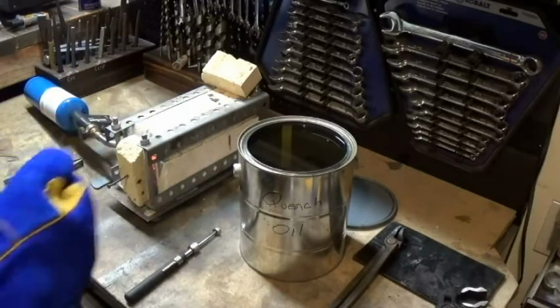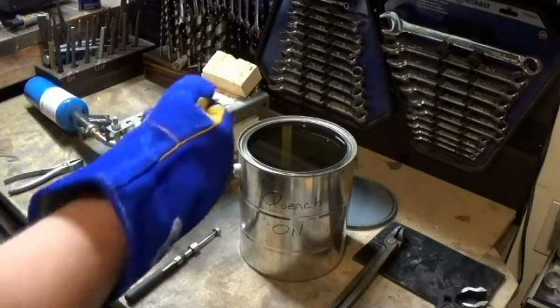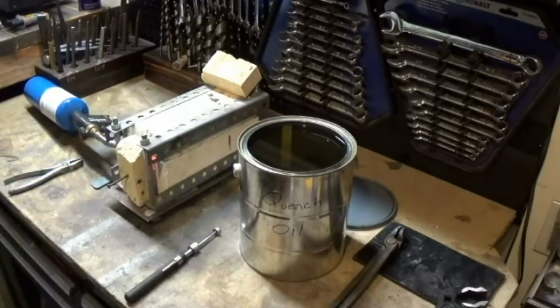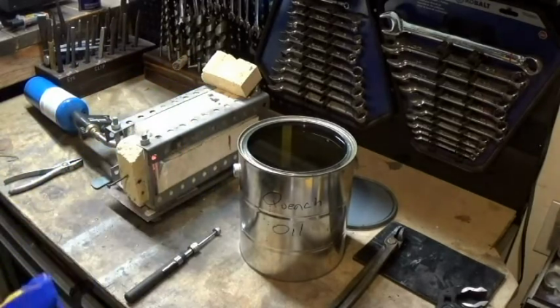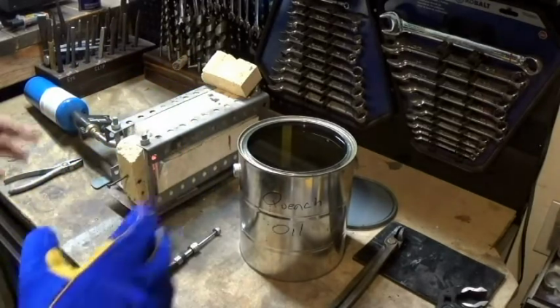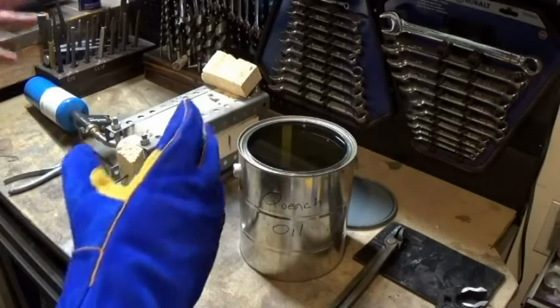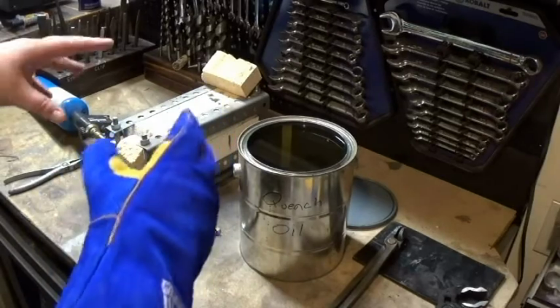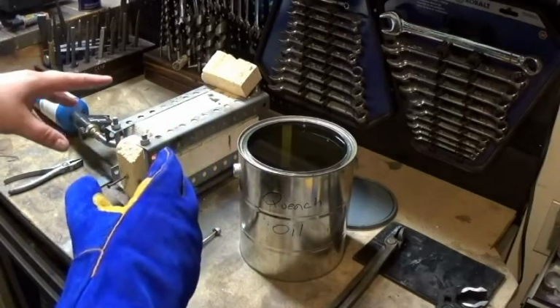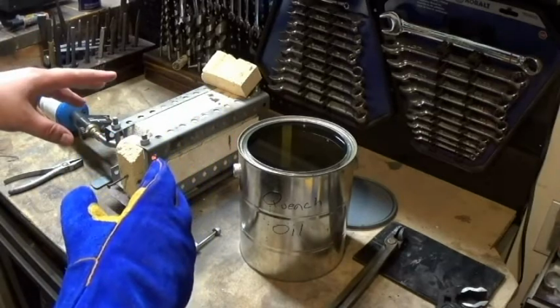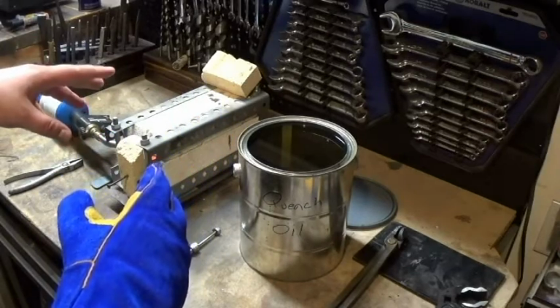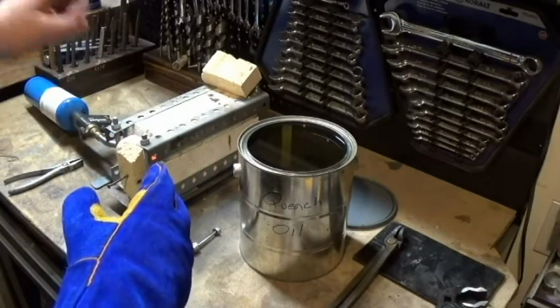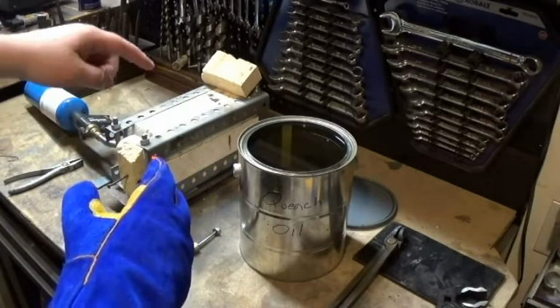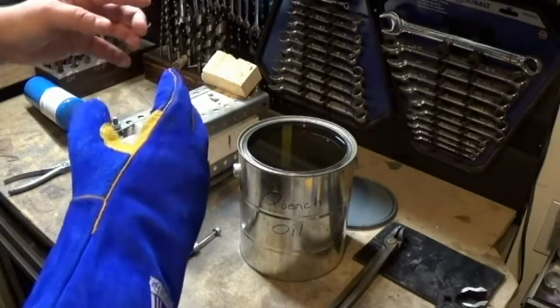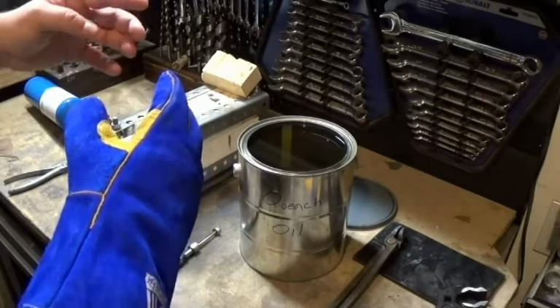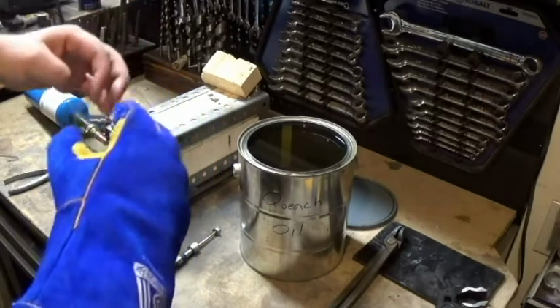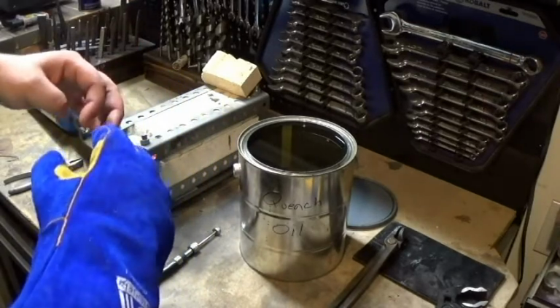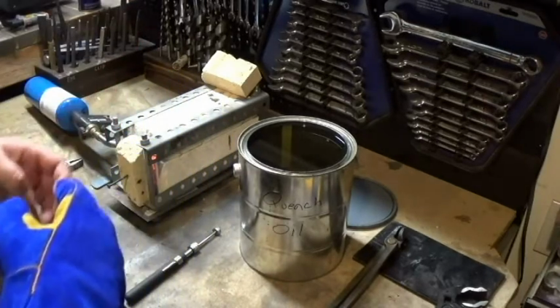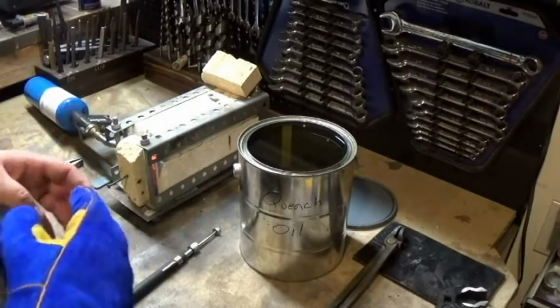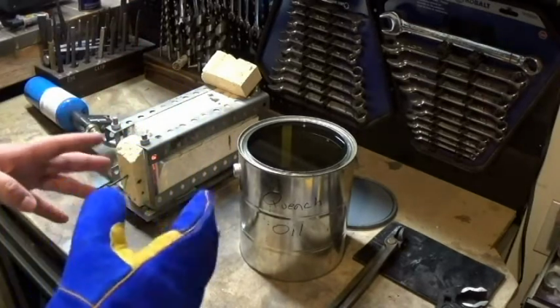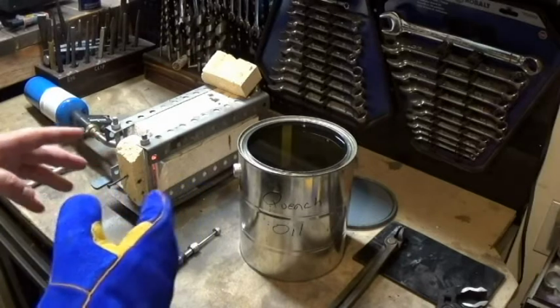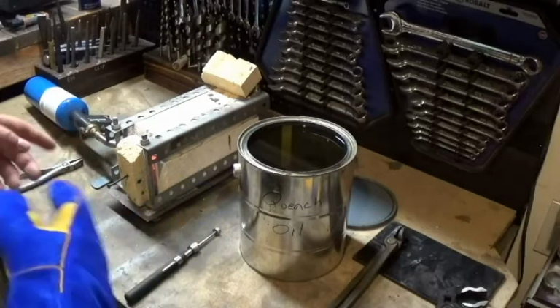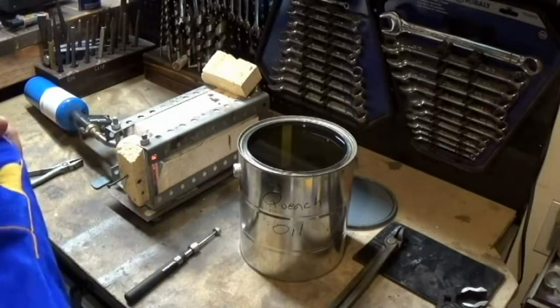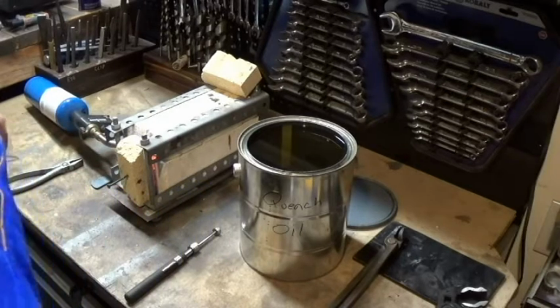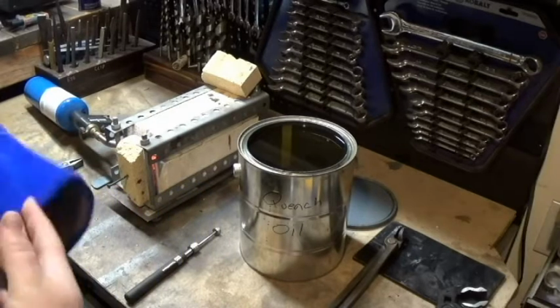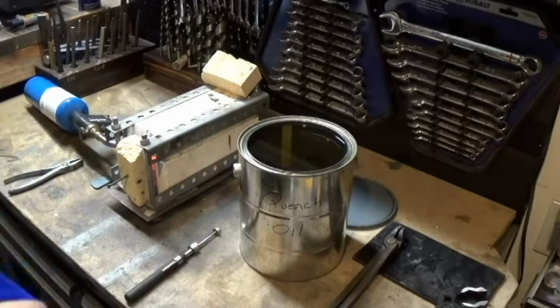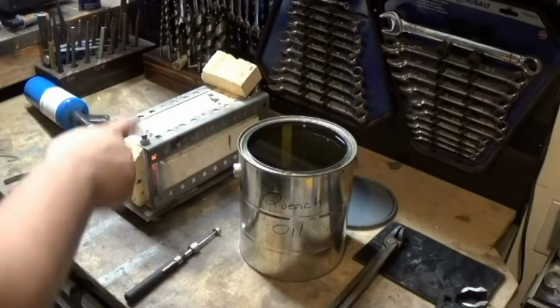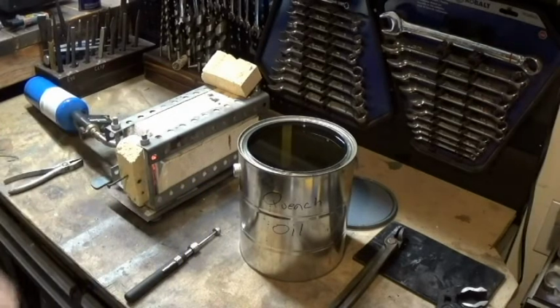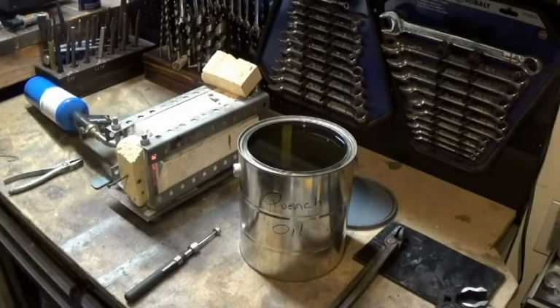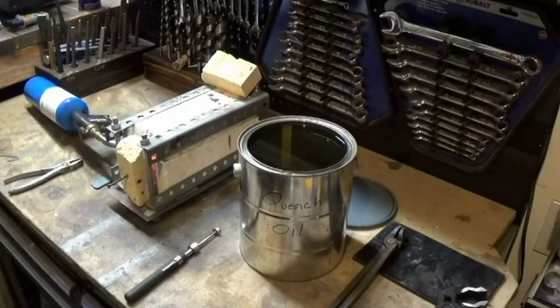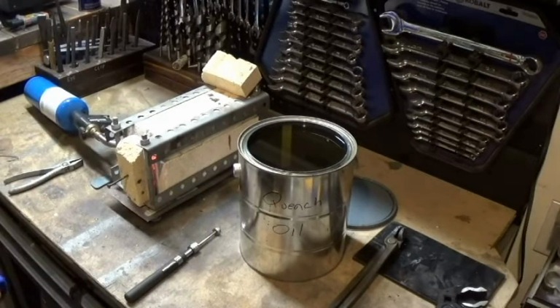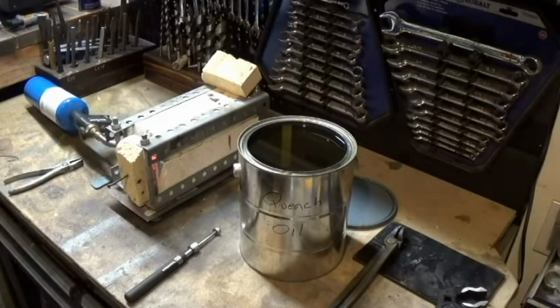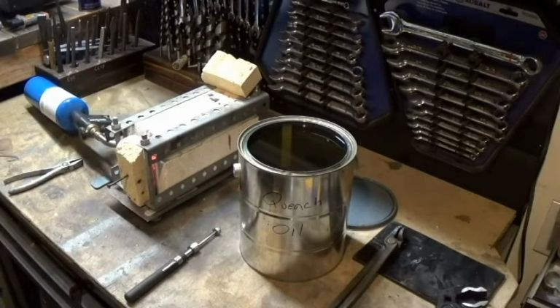The reason we move the blade back and forth is that if you leave it in one spot too long, that spot will actually start to melt. It's crazy how fast this little forge and propane tank can get things hot.